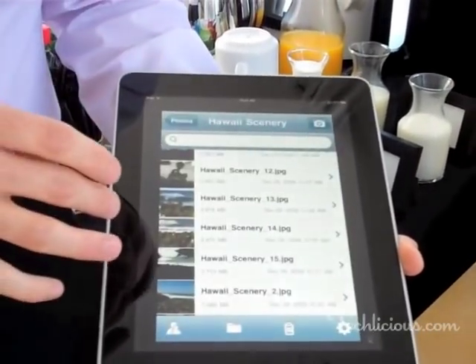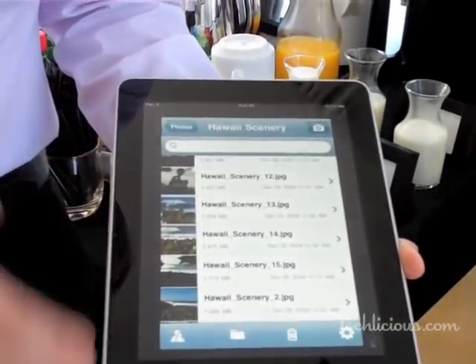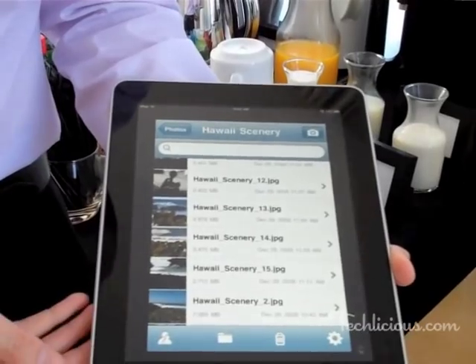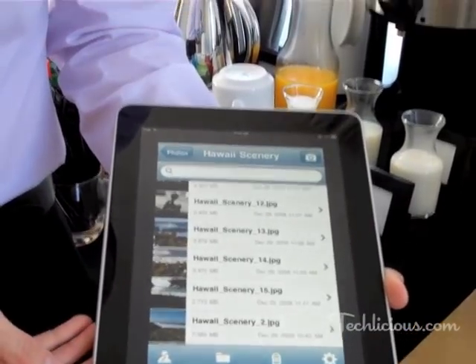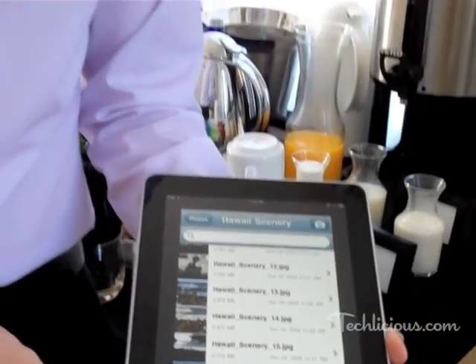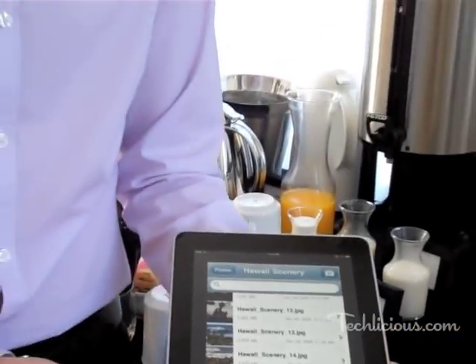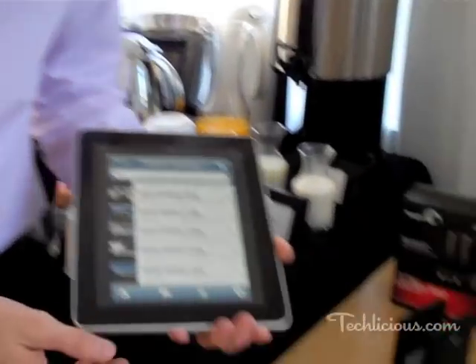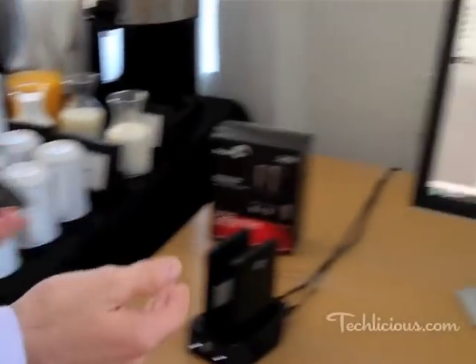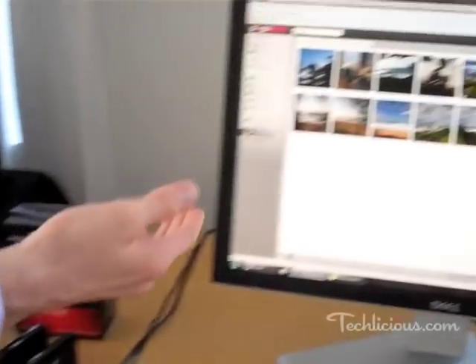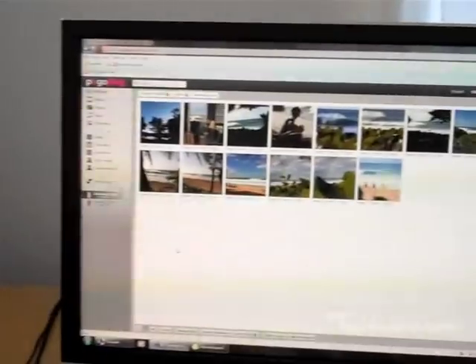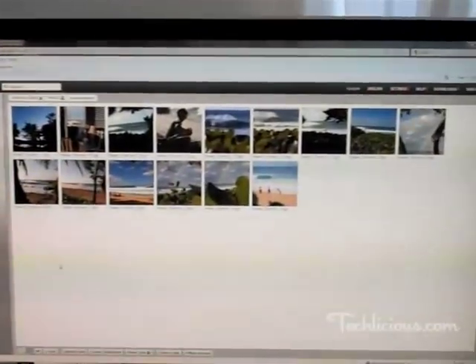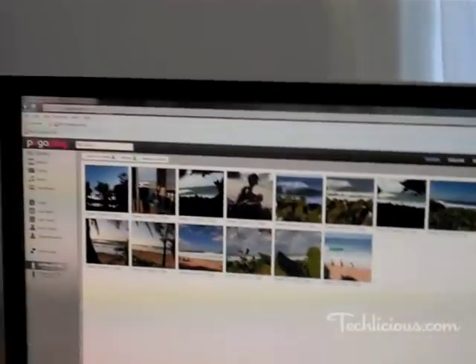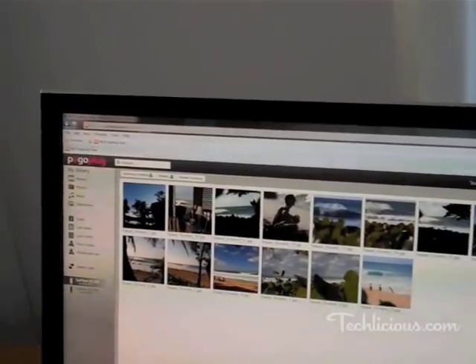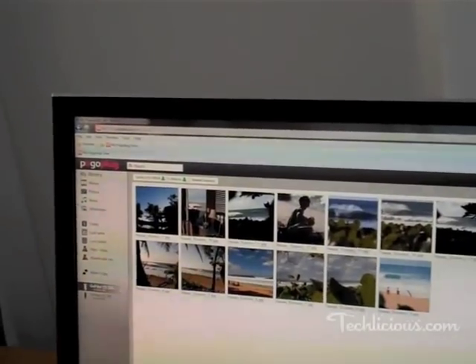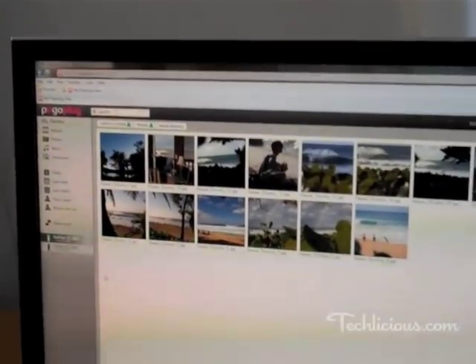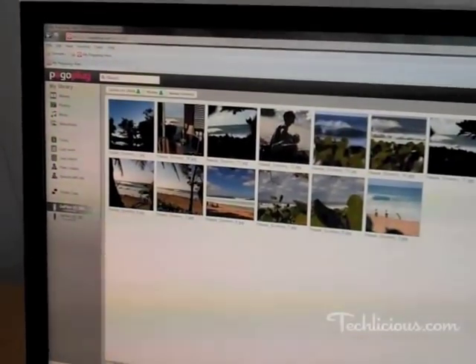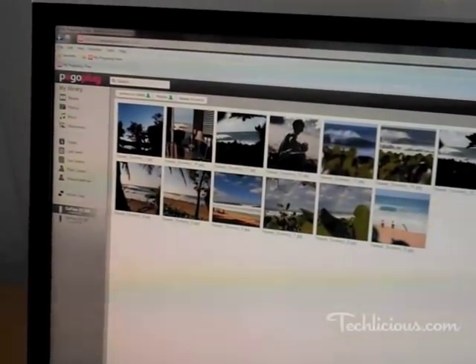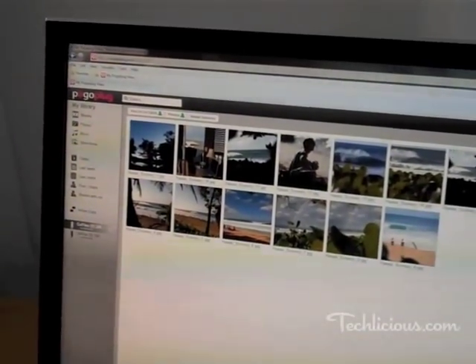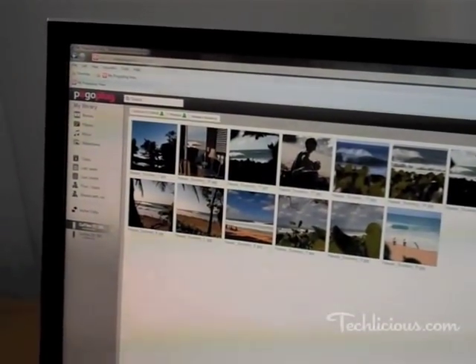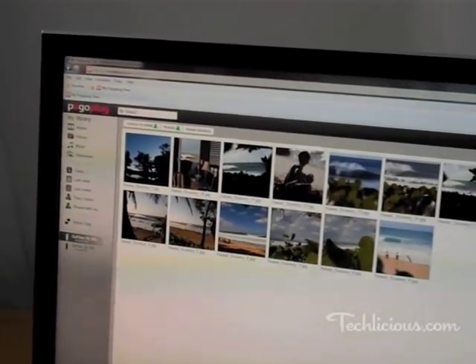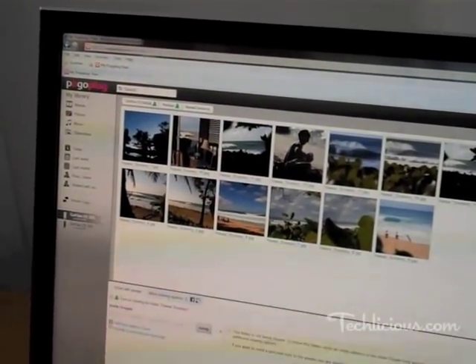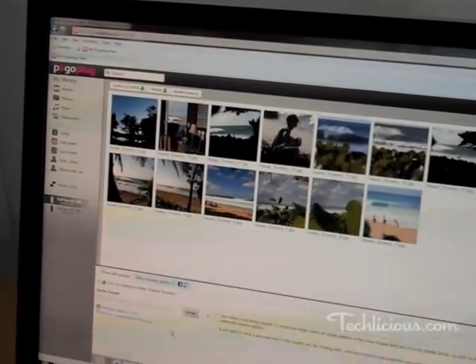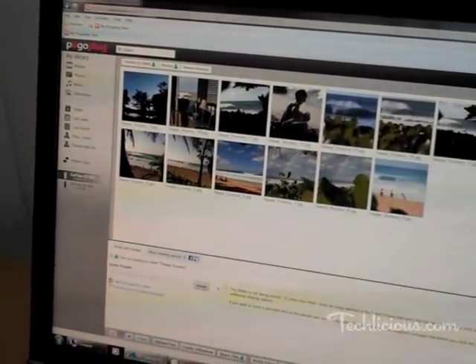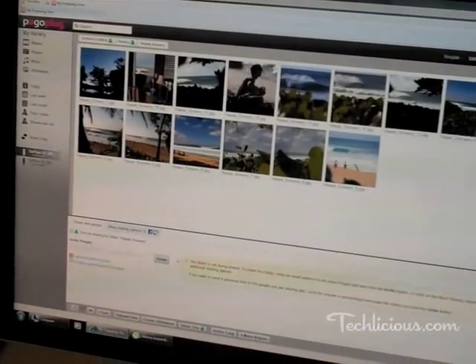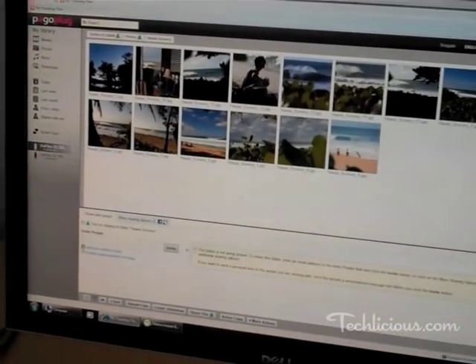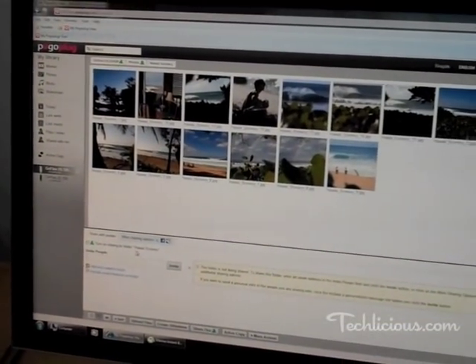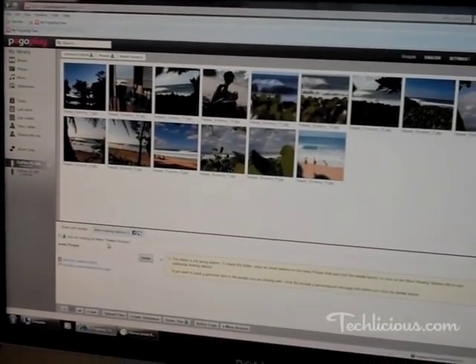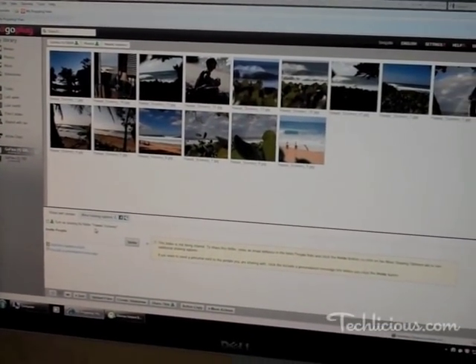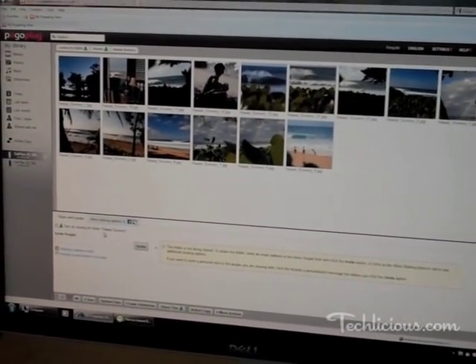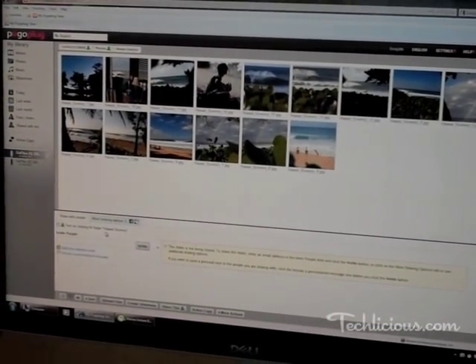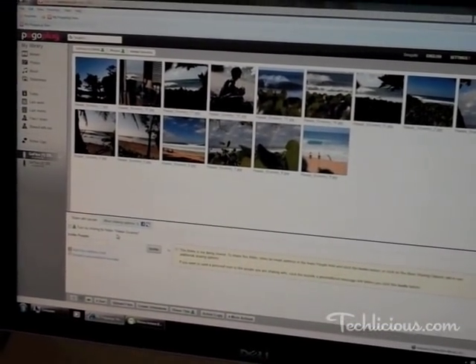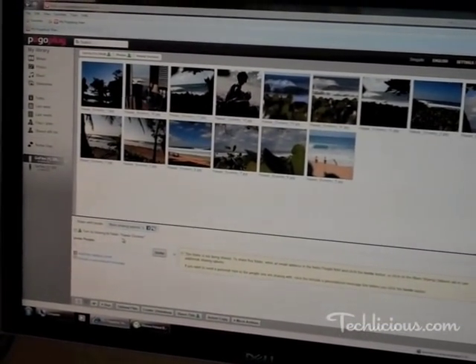This device also makes it very easy to share with your friends. If we go back to the navigation interface over here, with just one click, we can click on Share This. You get a menu that pops up. Simply type in your friend's email address and they'll instantly have access to these files.